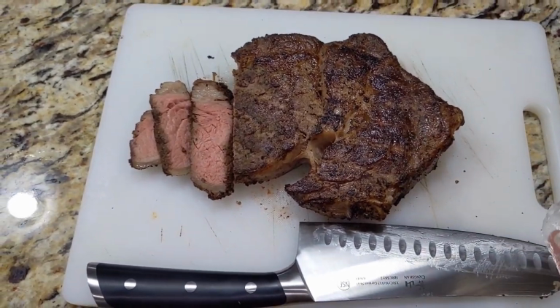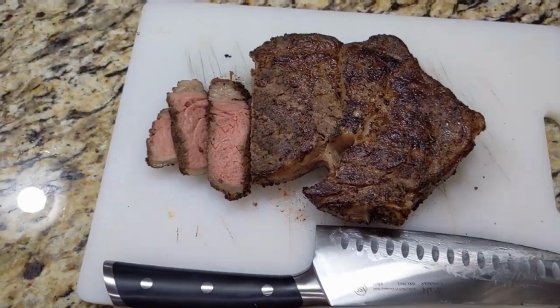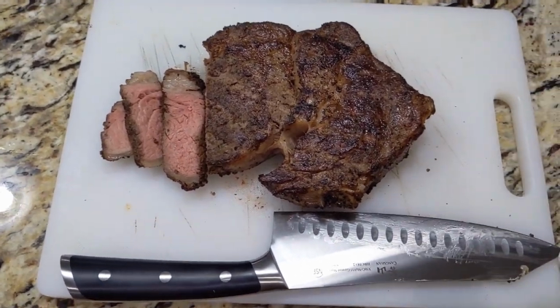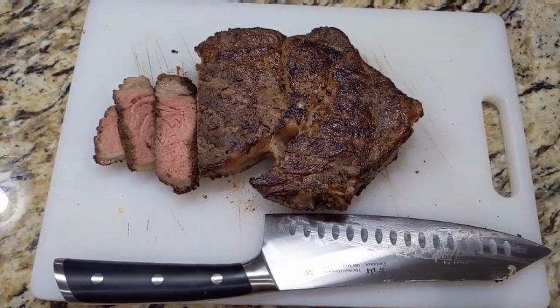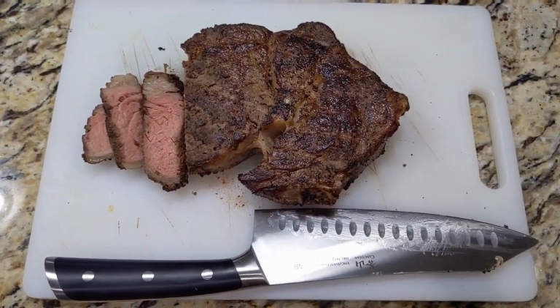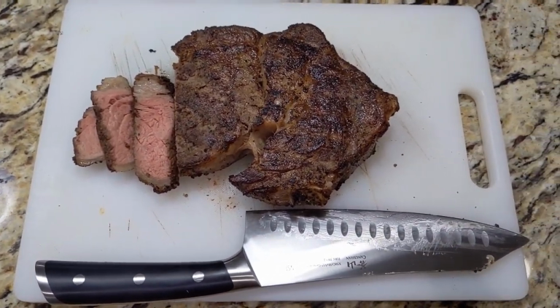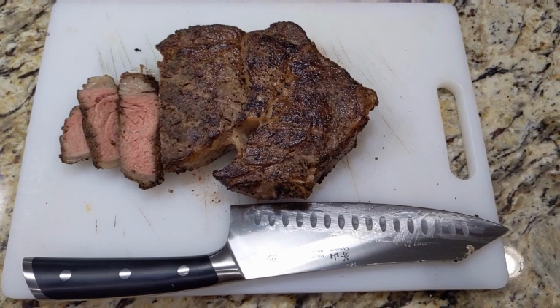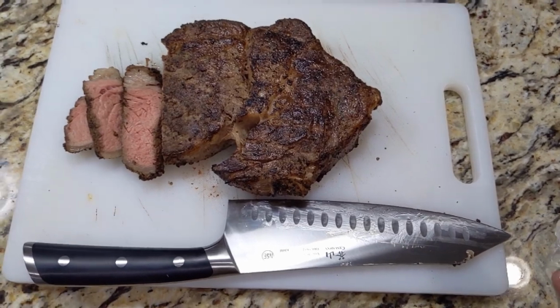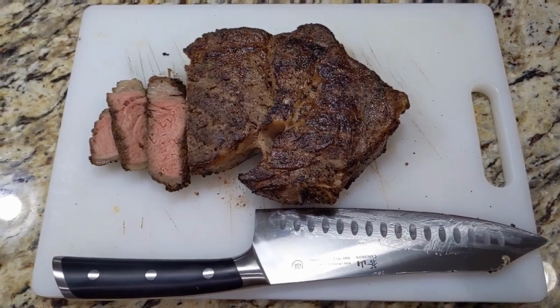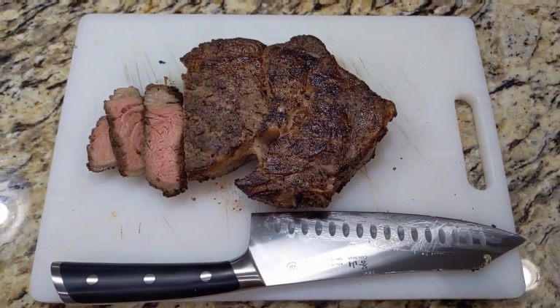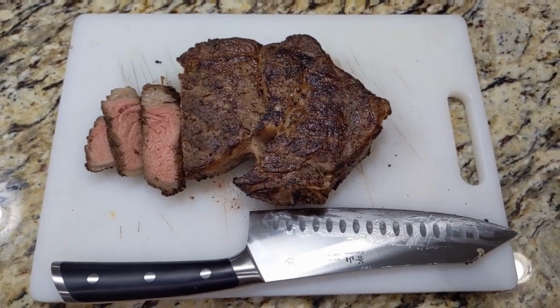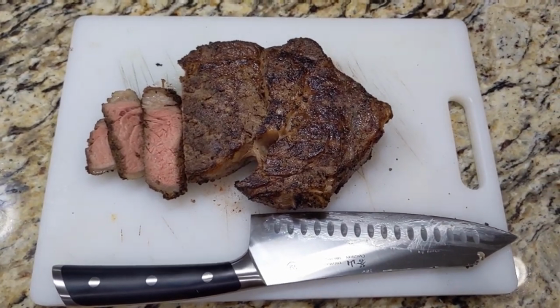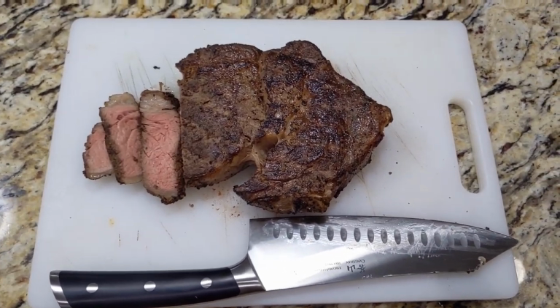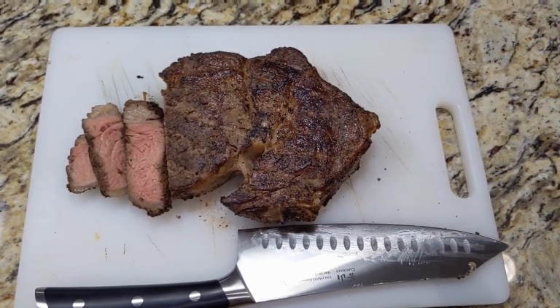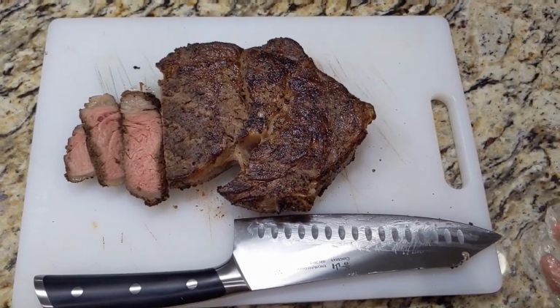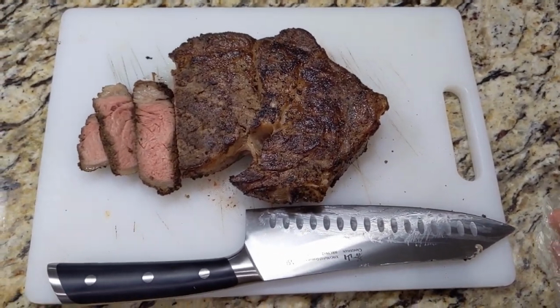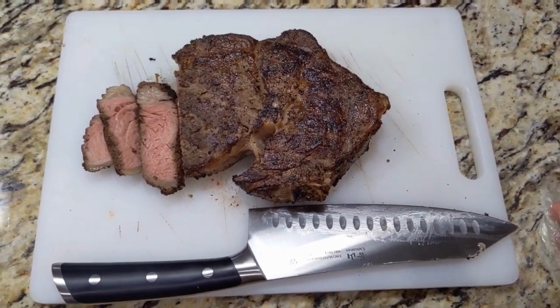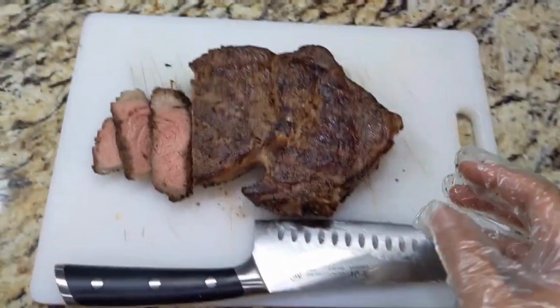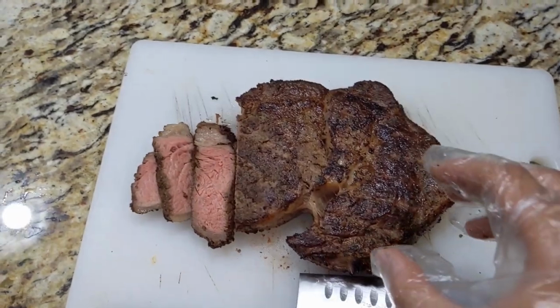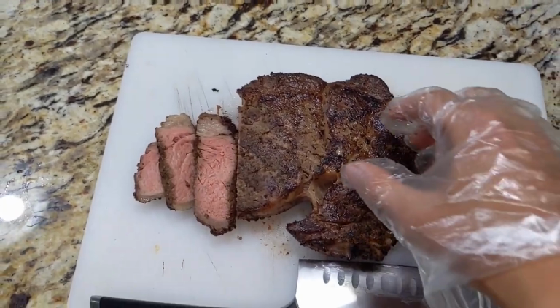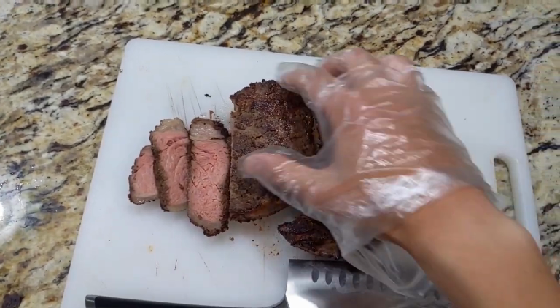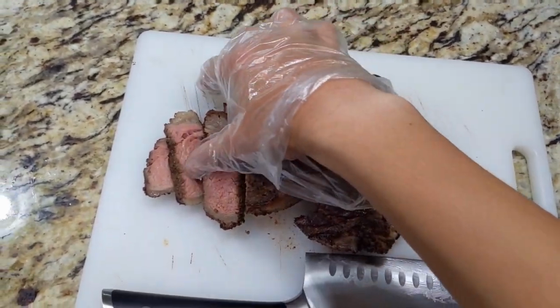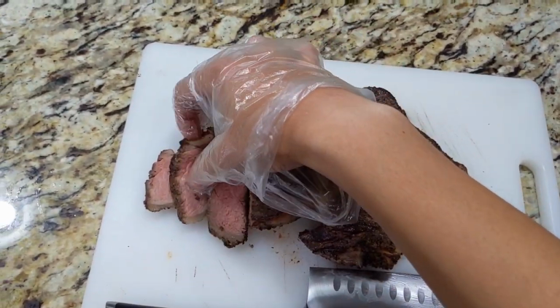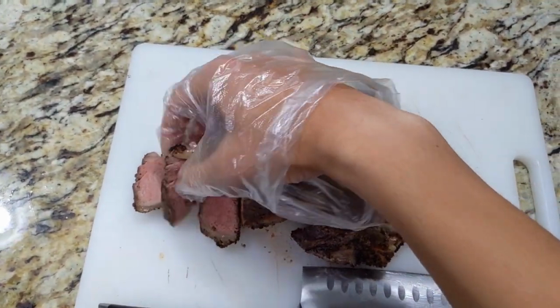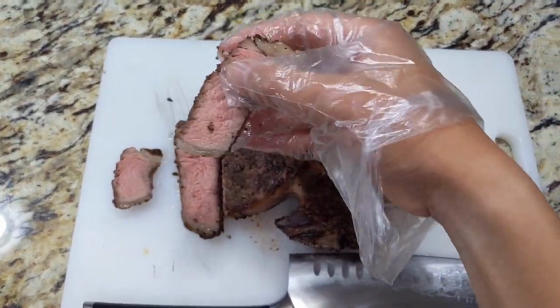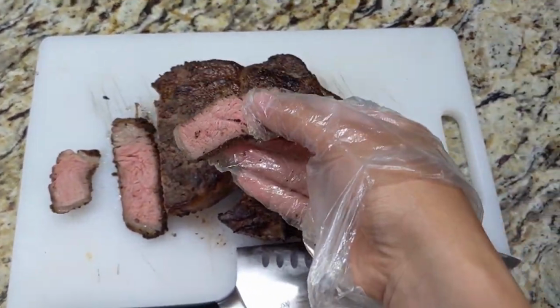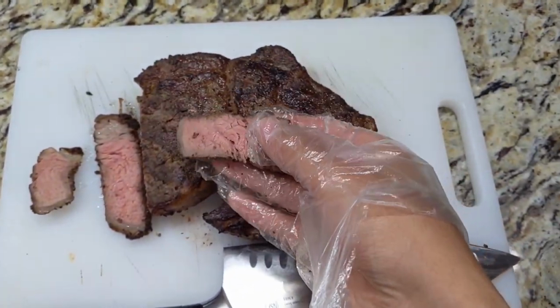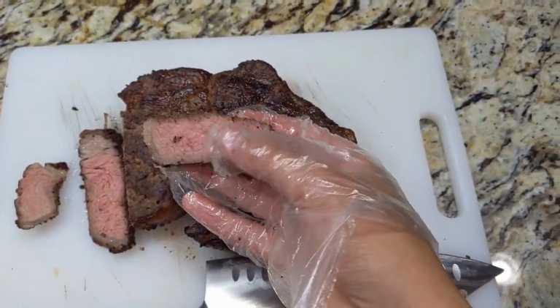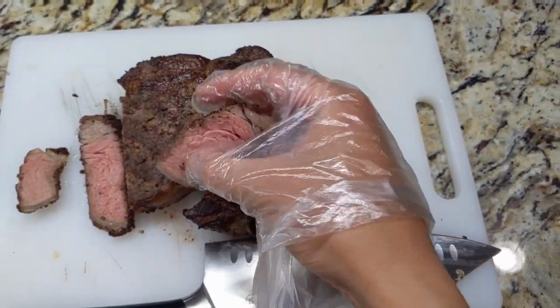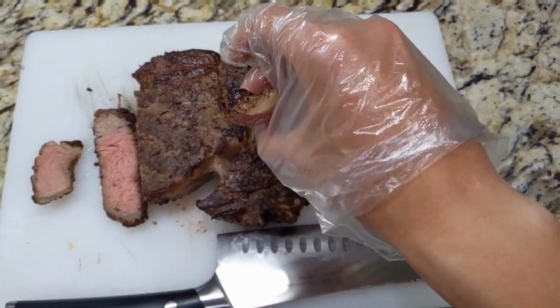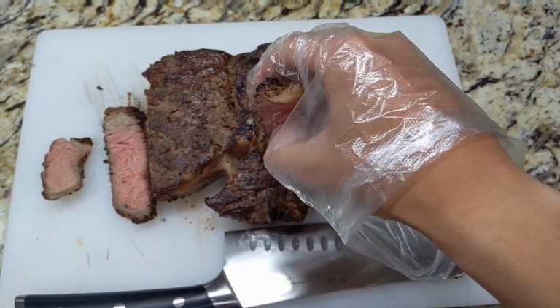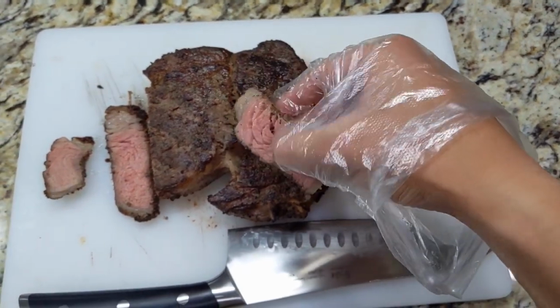I don't know if that's the usual time, but I felt like I could have done it in a little less — like three minutes. But first time. I'm going to give this a little taste. Perfect medium rare, just how I like it.